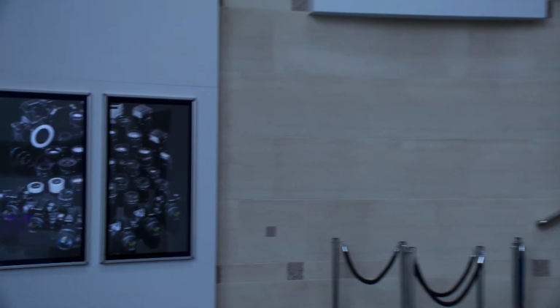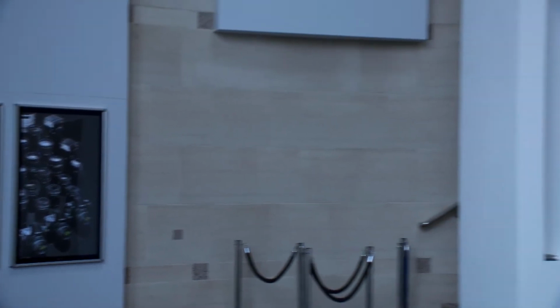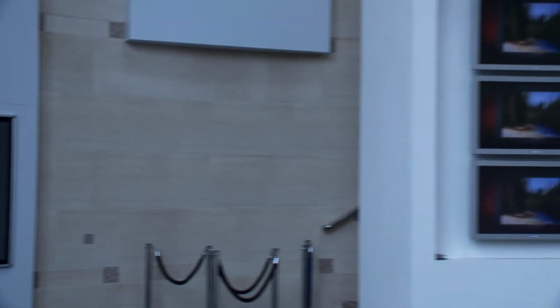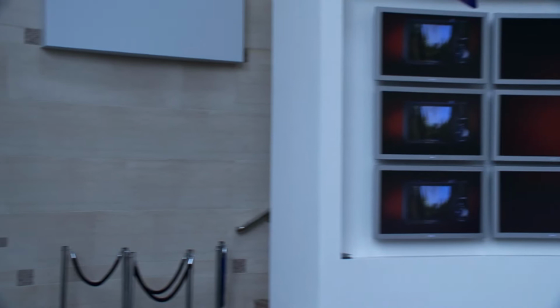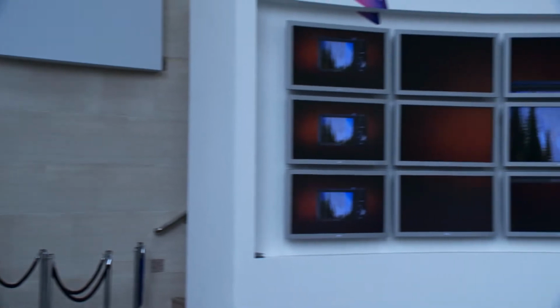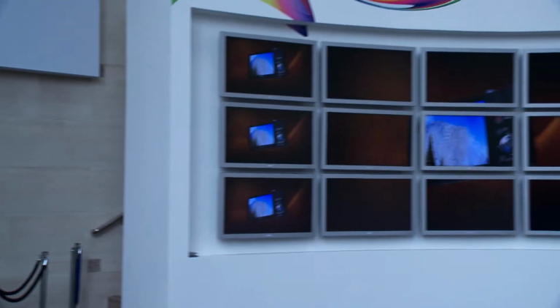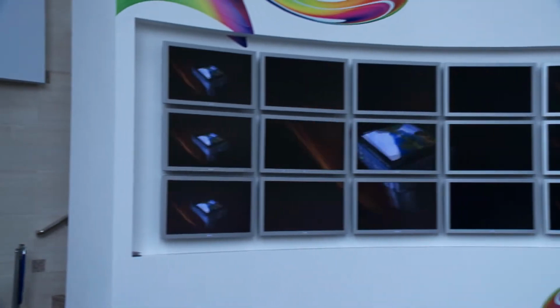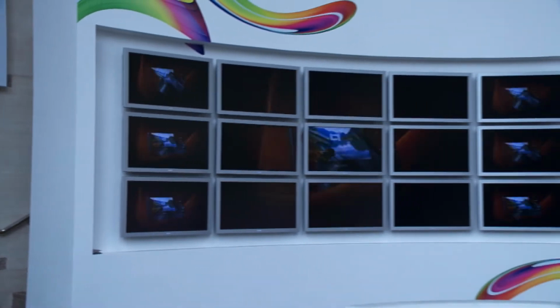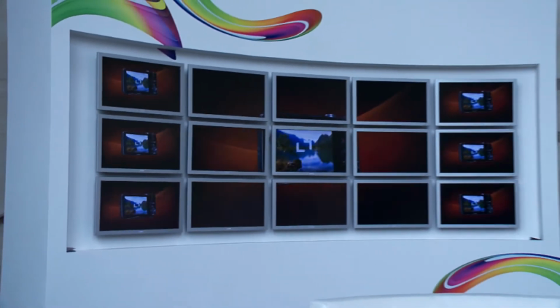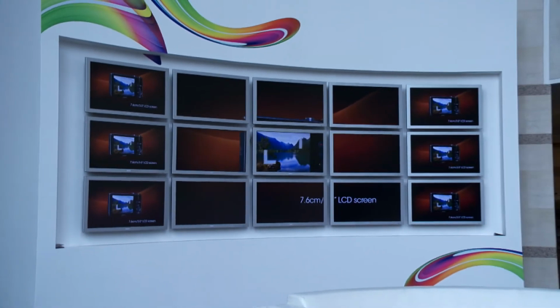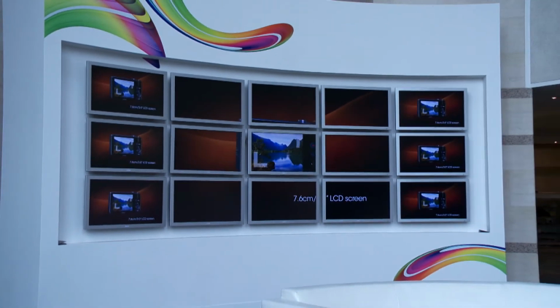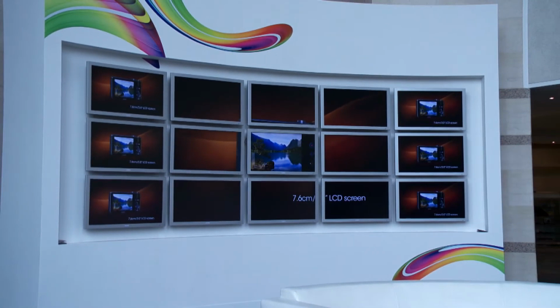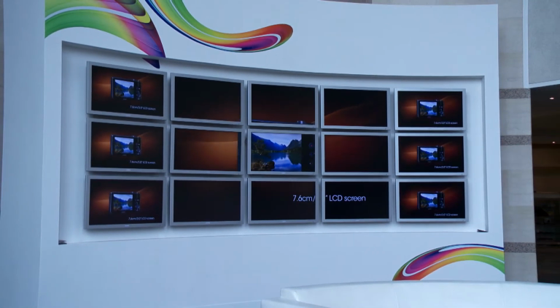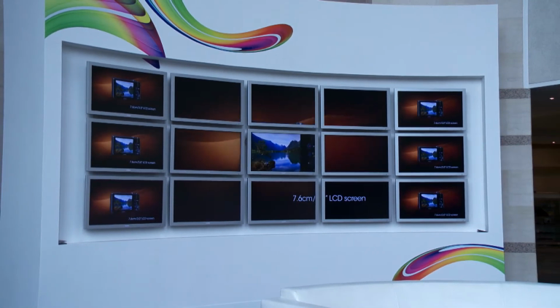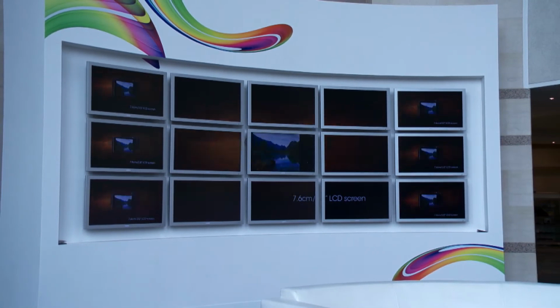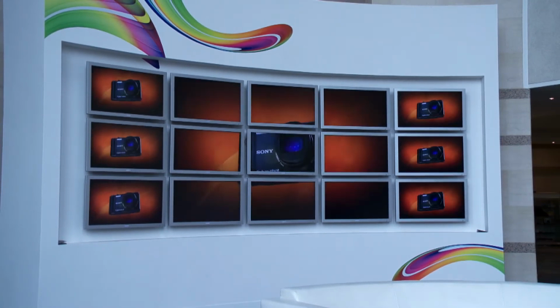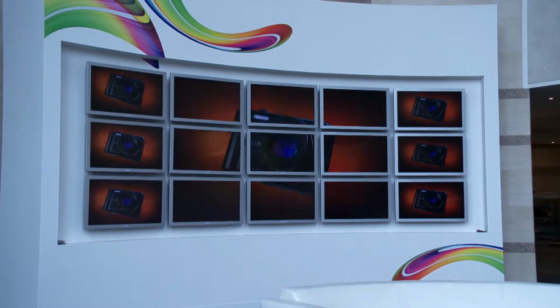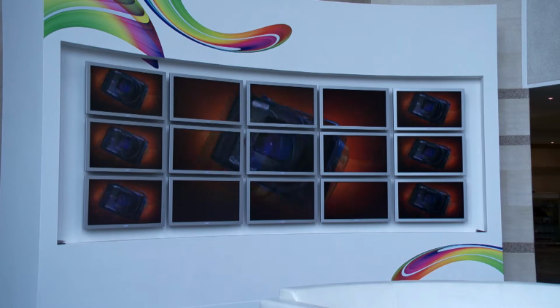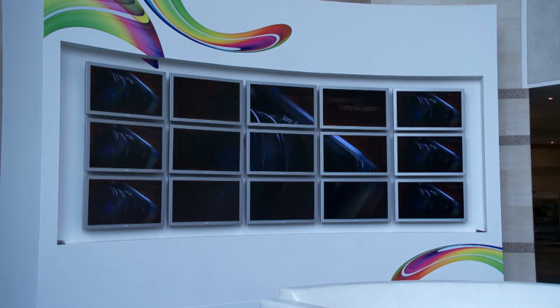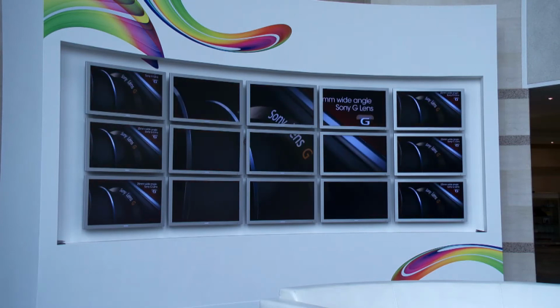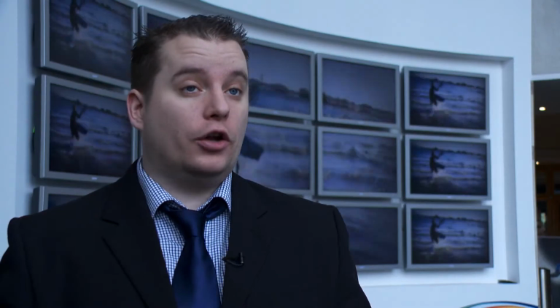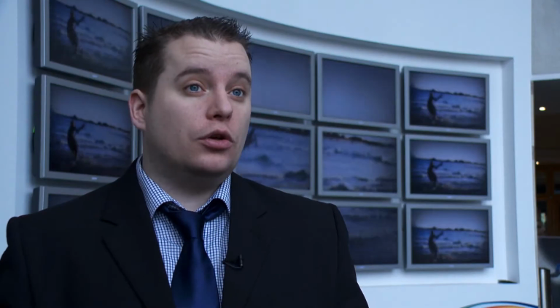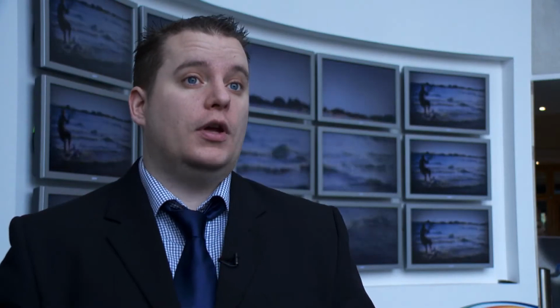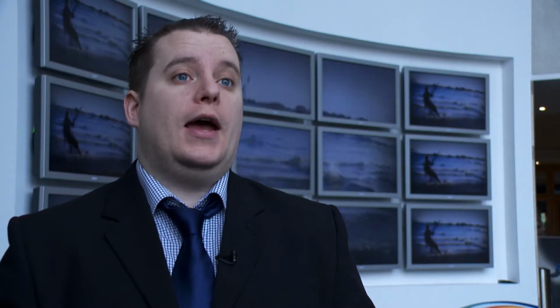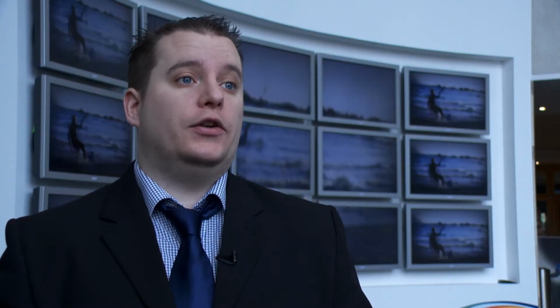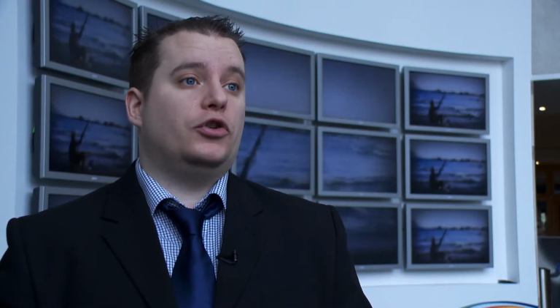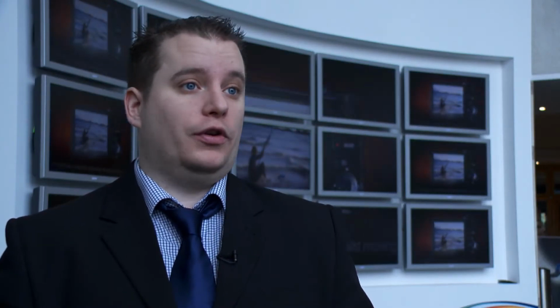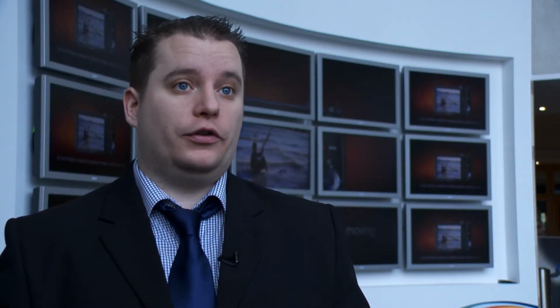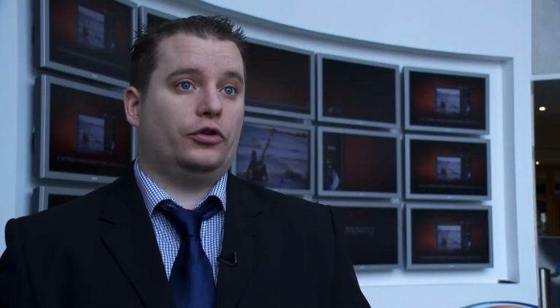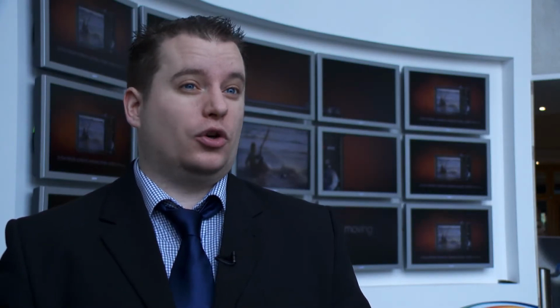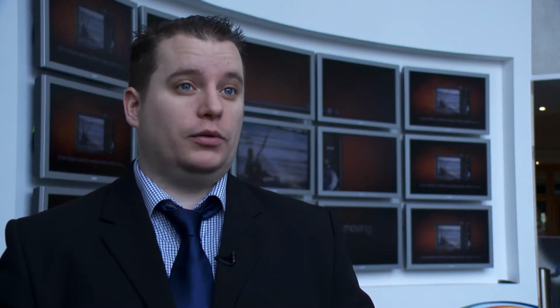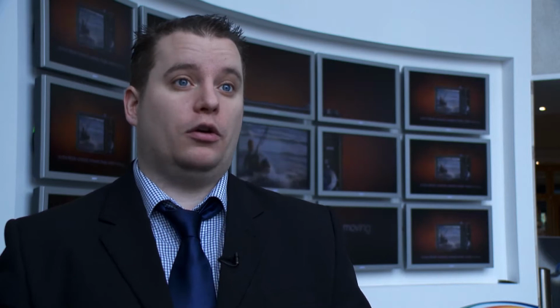The old products we weren't very happy with. It was a very old cumbersome process to get any content on the screens. It was very hard to use and just wasn't a very good system at all. The quality was terrible.